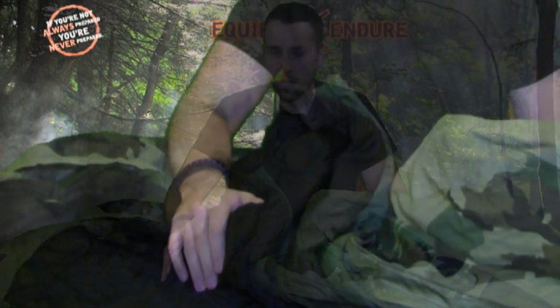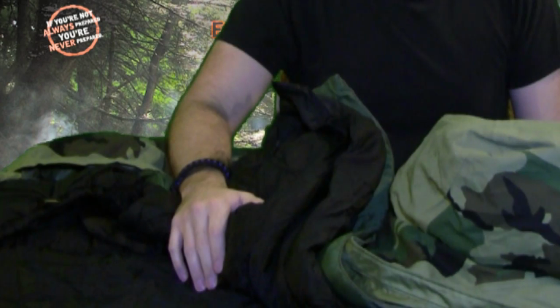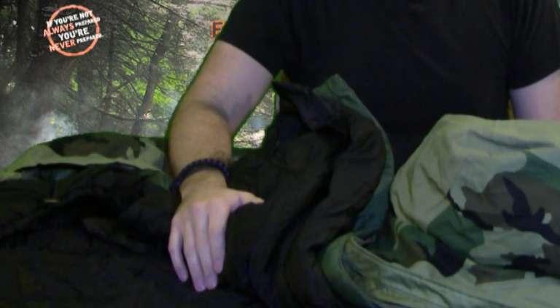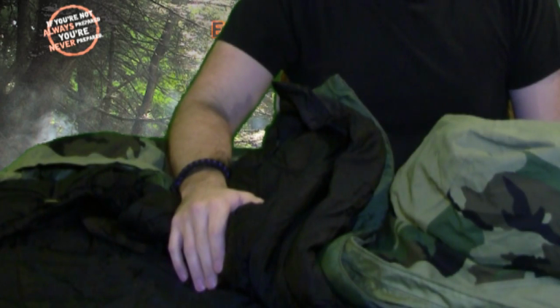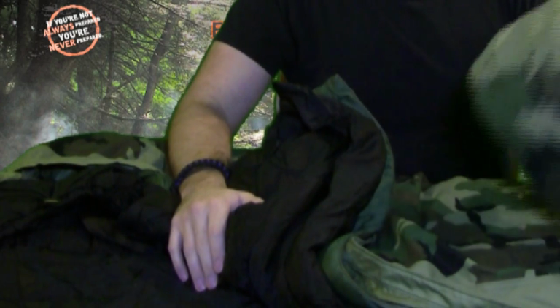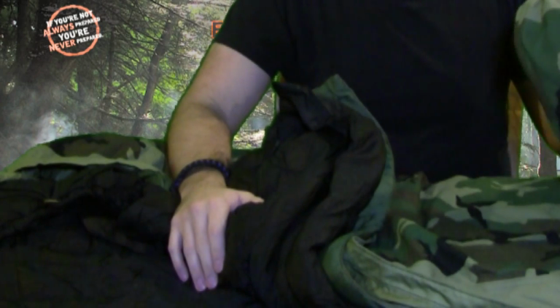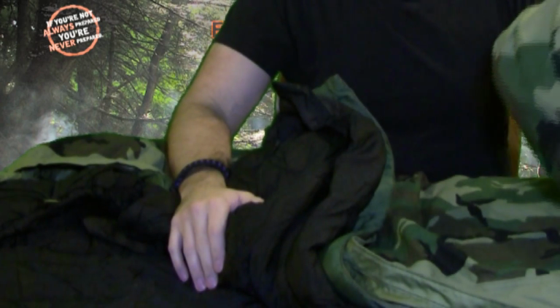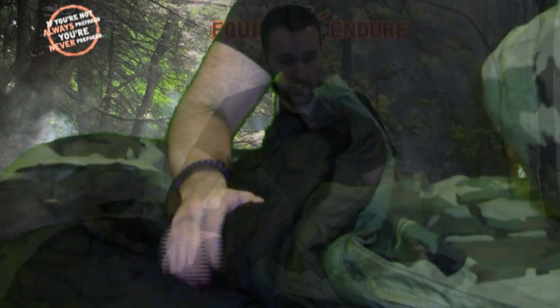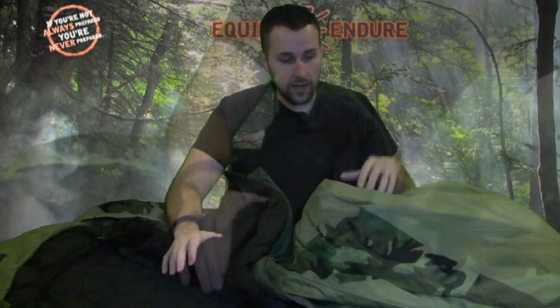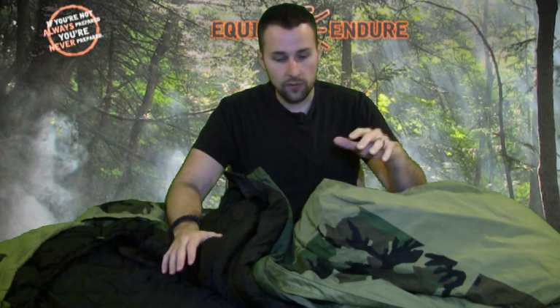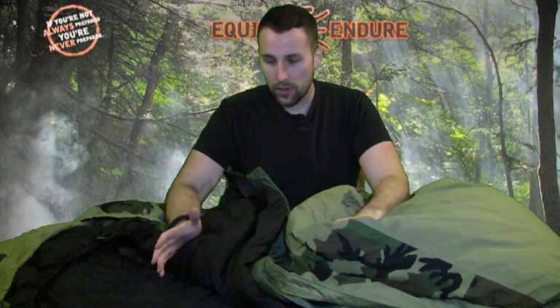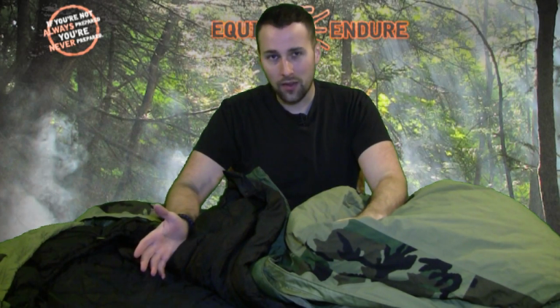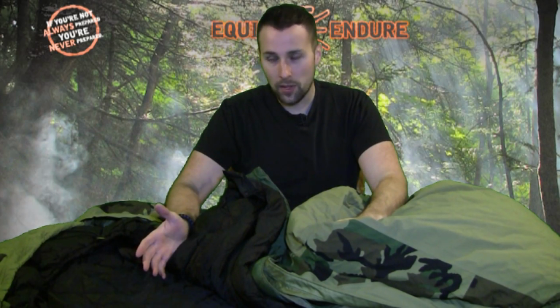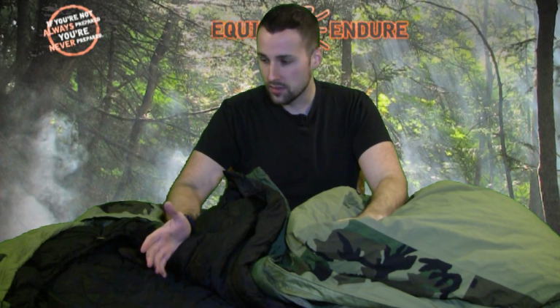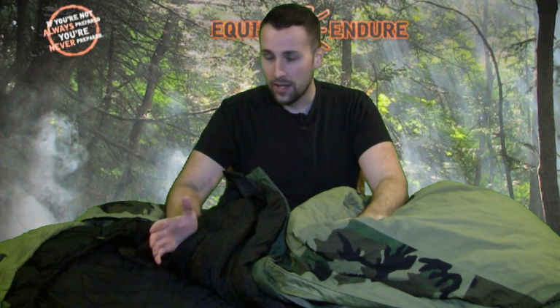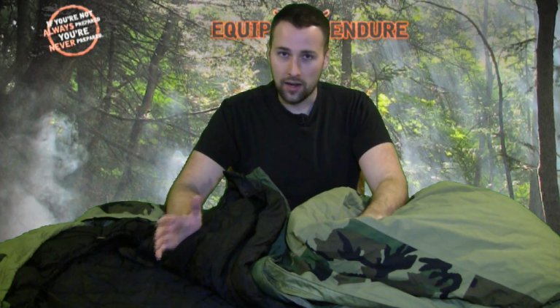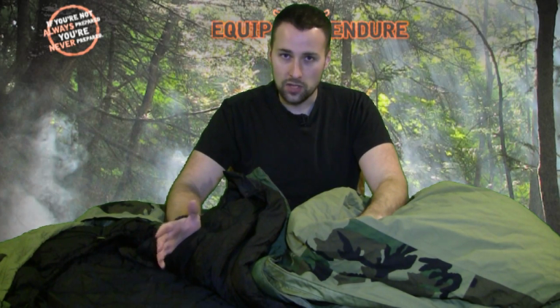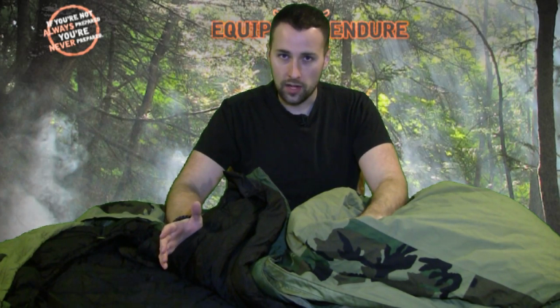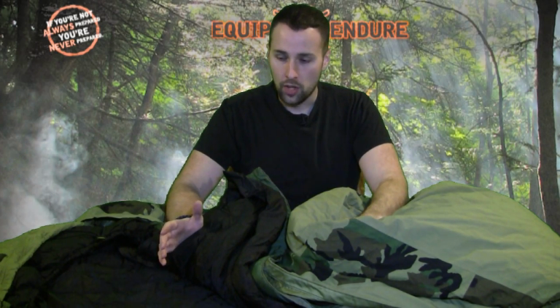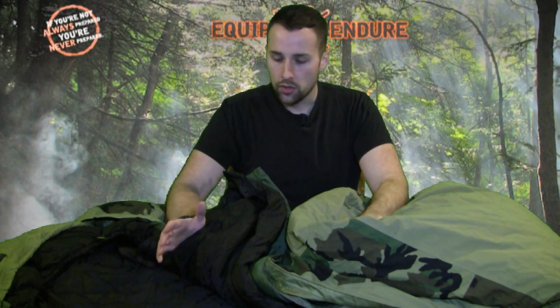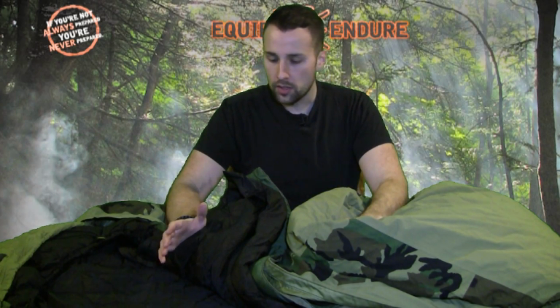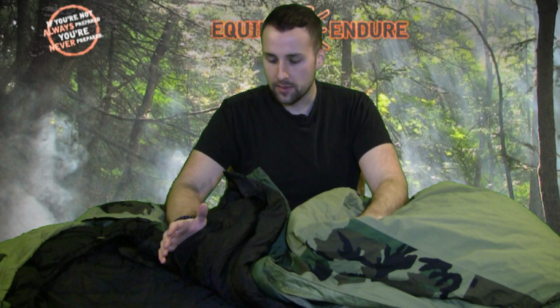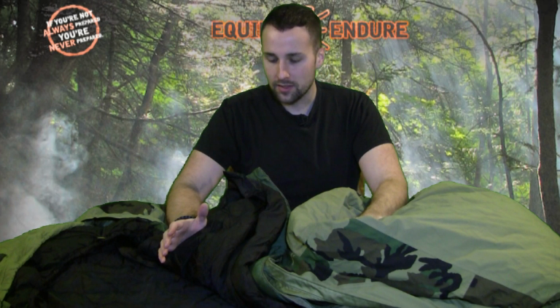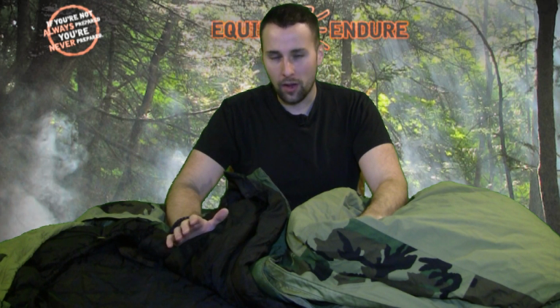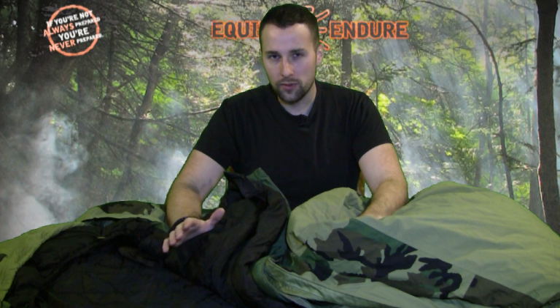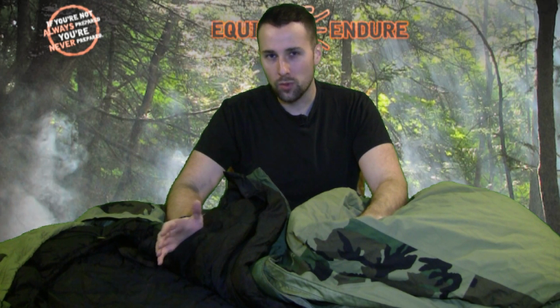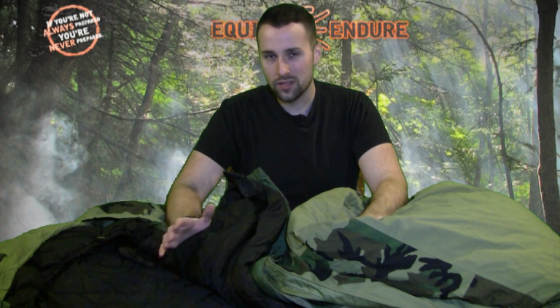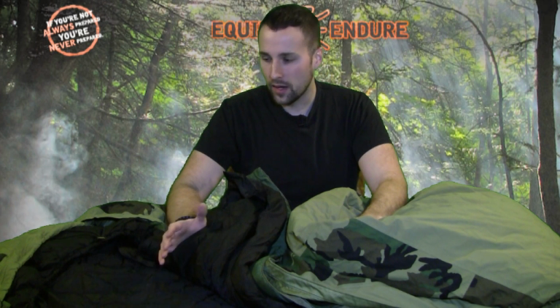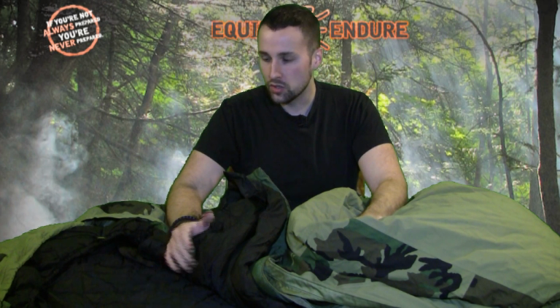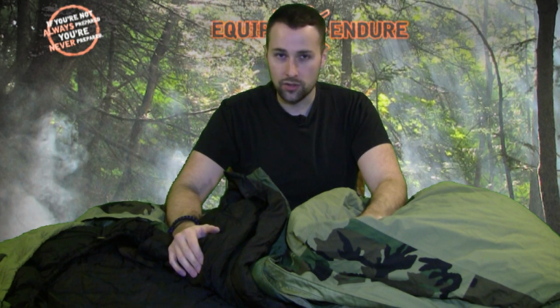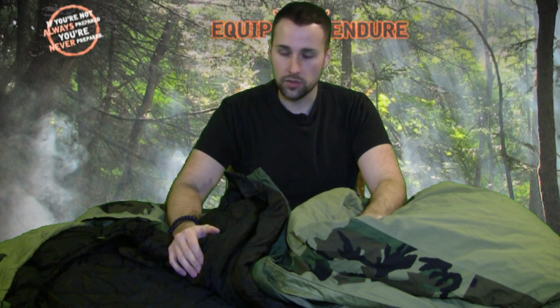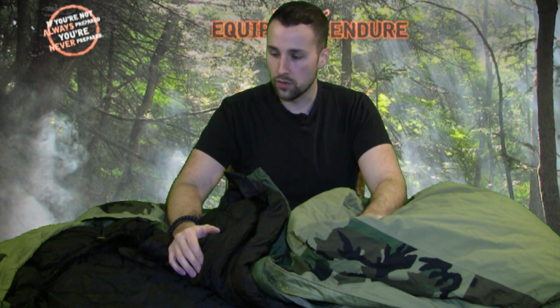Throw some good wool clothes on, have your wool beanie in there, and you'll be good to go. For nine pounds, I don't think it's that bad of a system. It's much more economical — you're going to look at paying something like $150 to $175 at your surplus stores if you can find them.